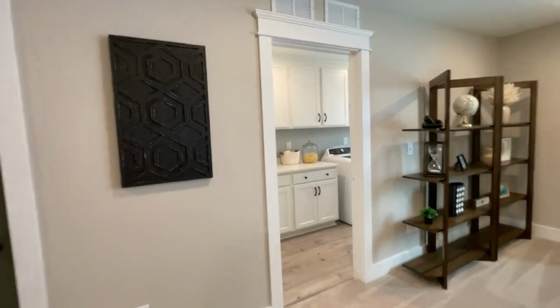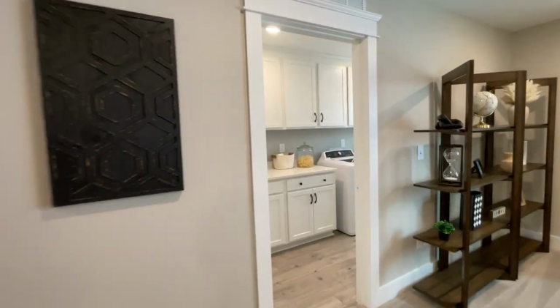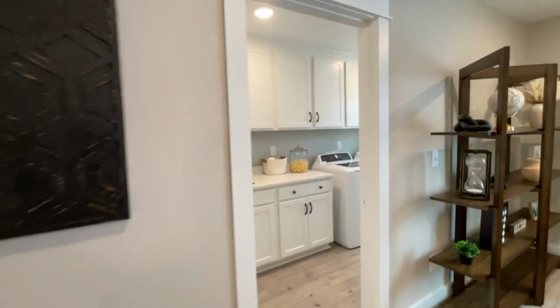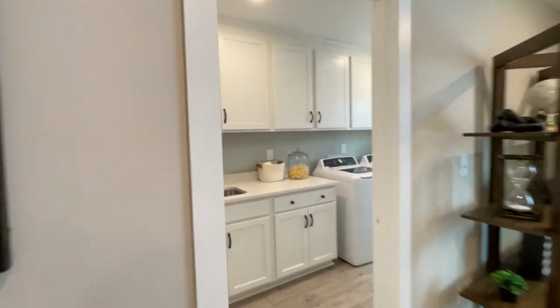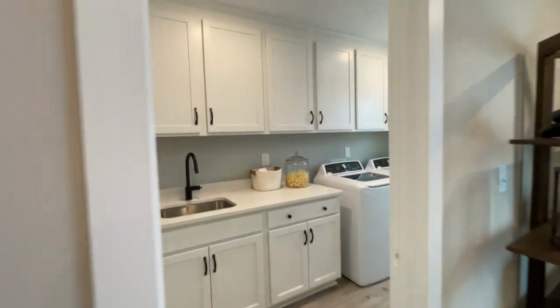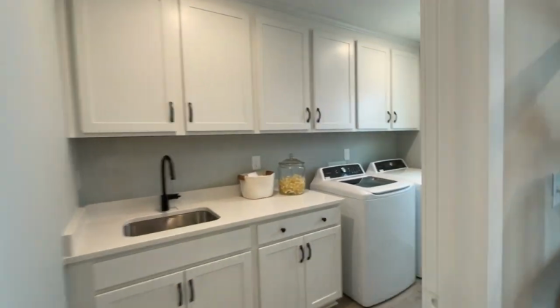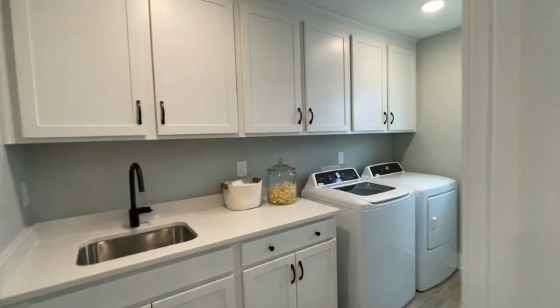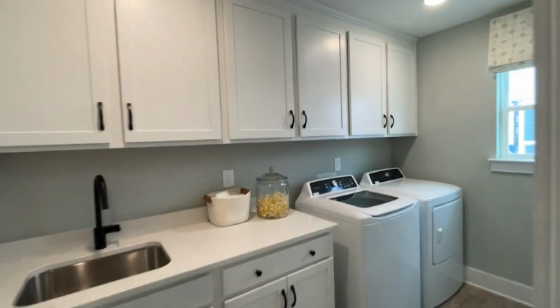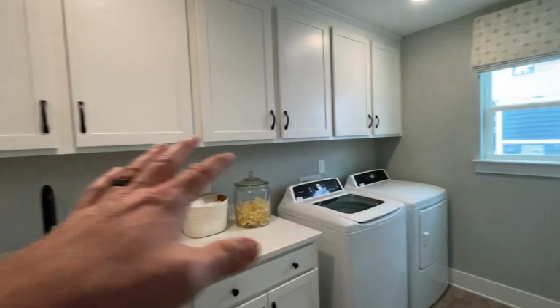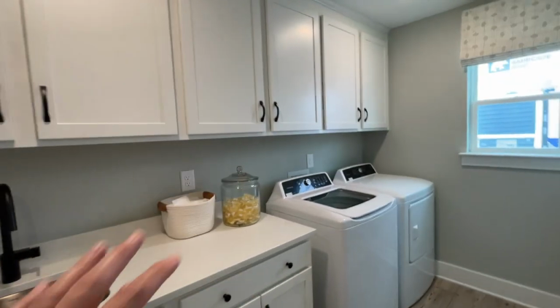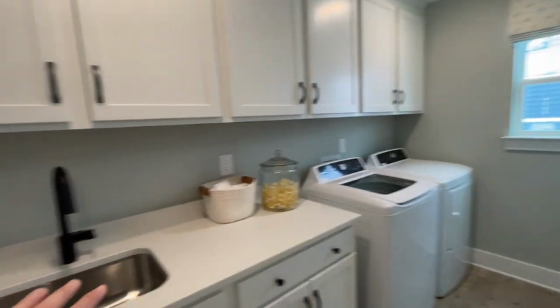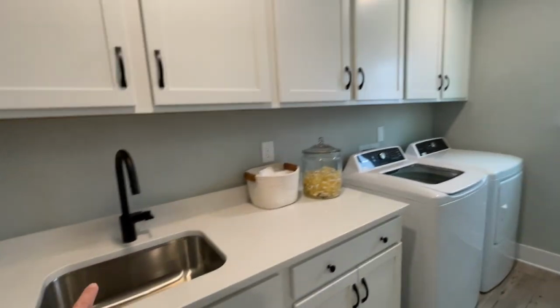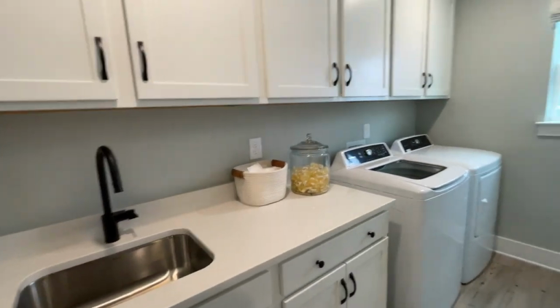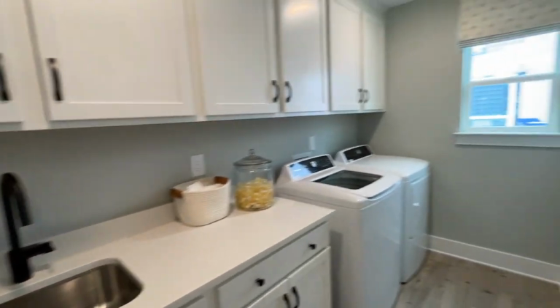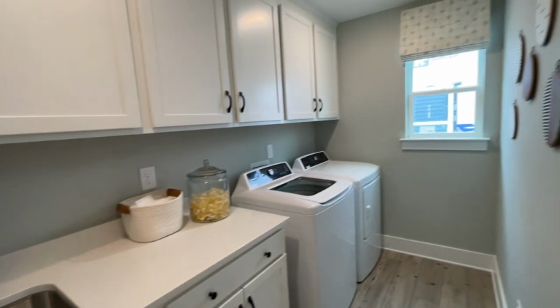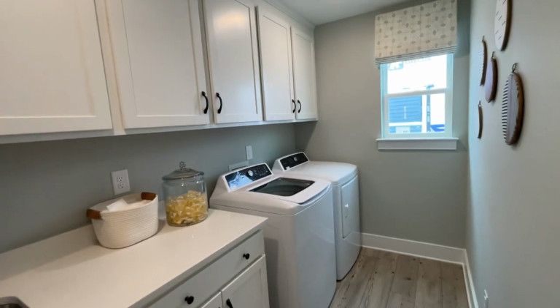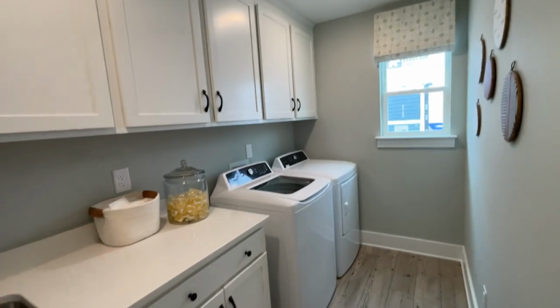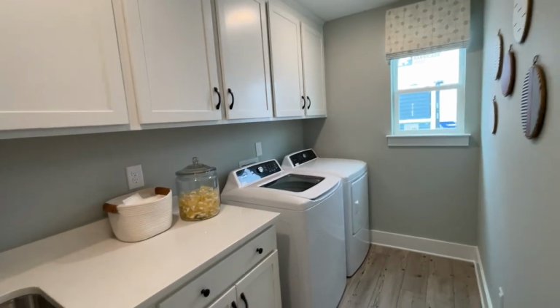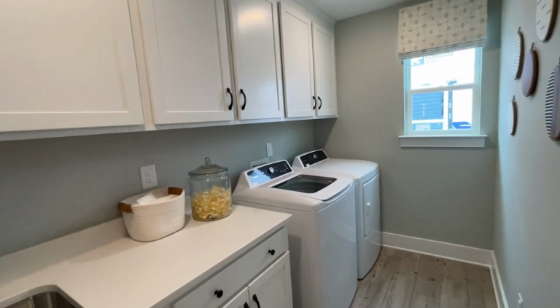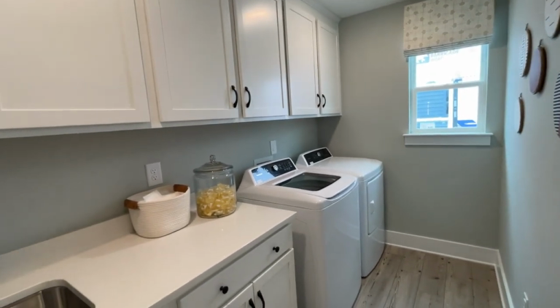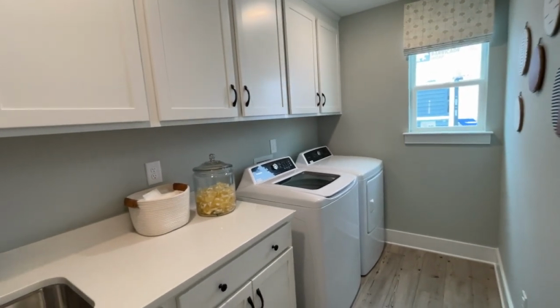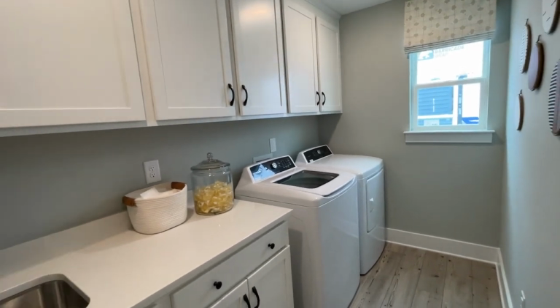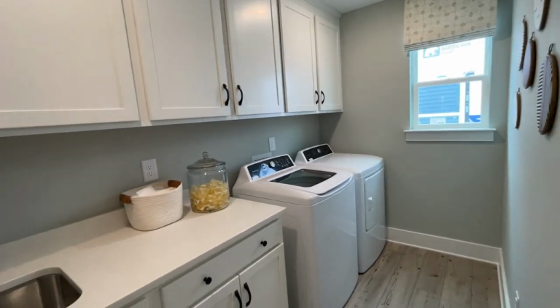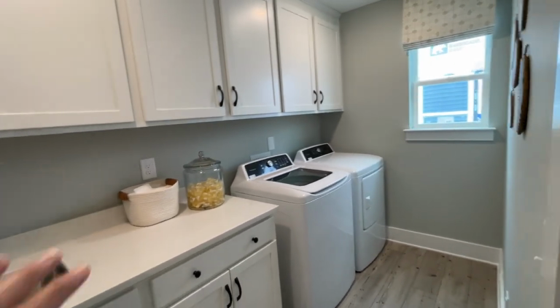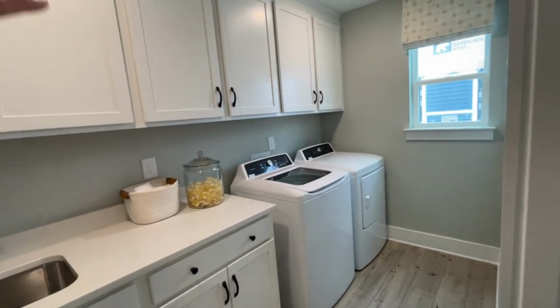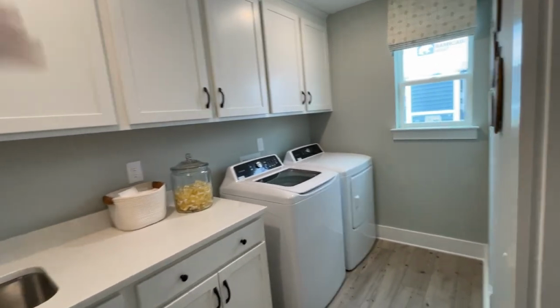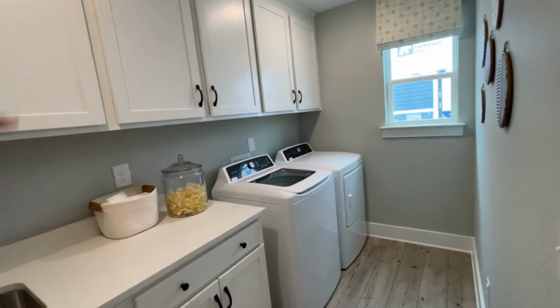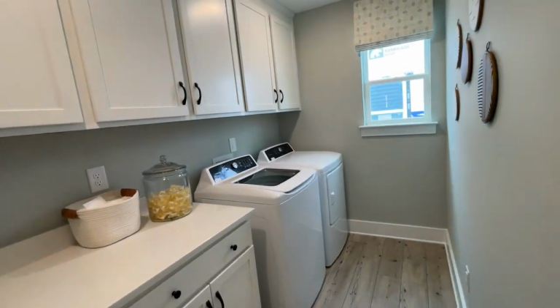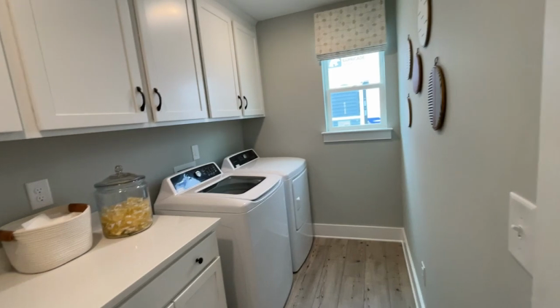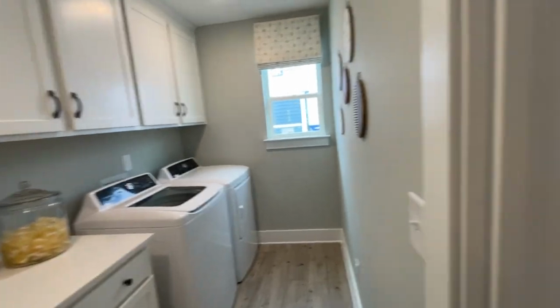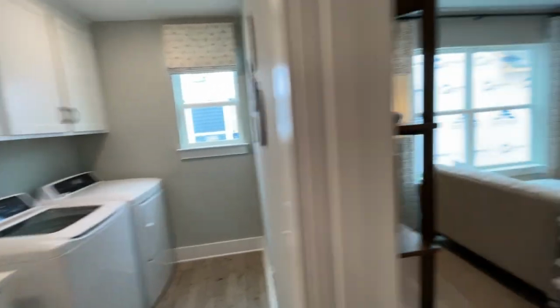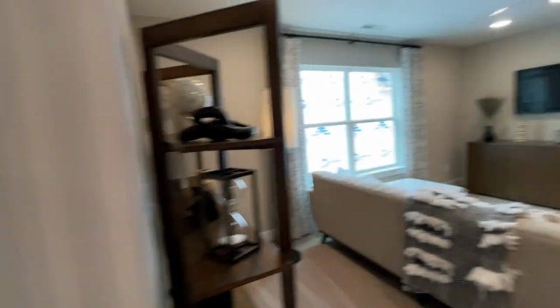We've got a huge laundry room with space for lots of extra cabinets and even a sink. One of the alternate options if you're building this plan from the ground up is to put a door here right into the primary bedroom closet.